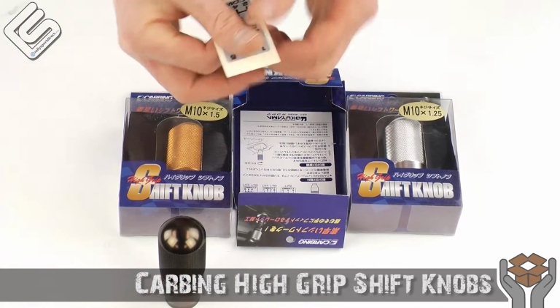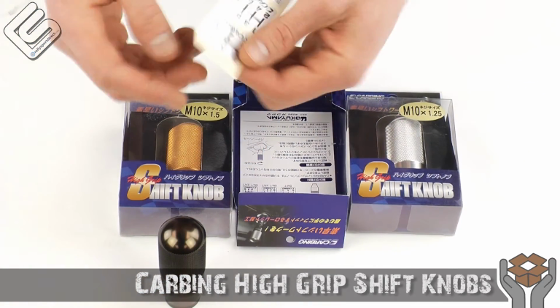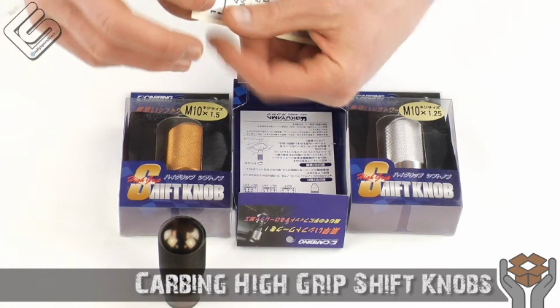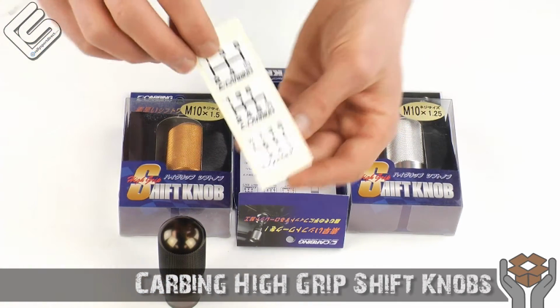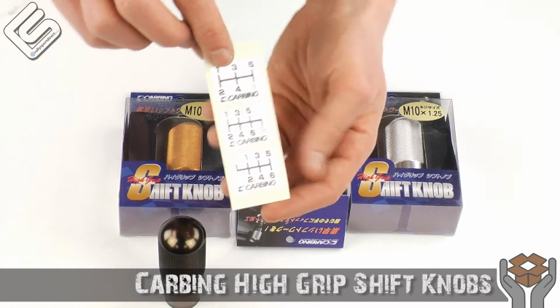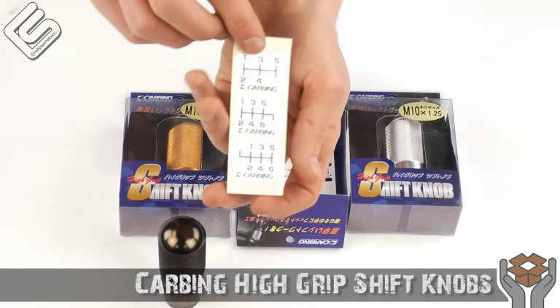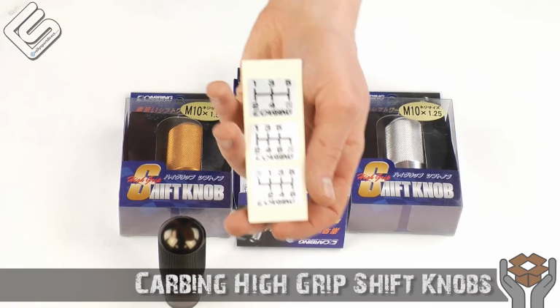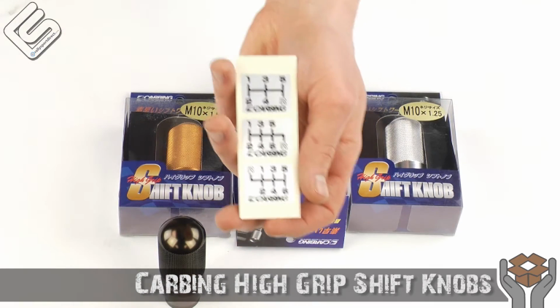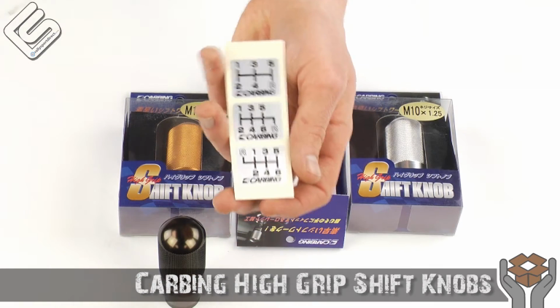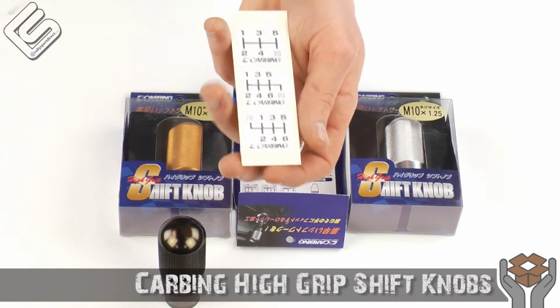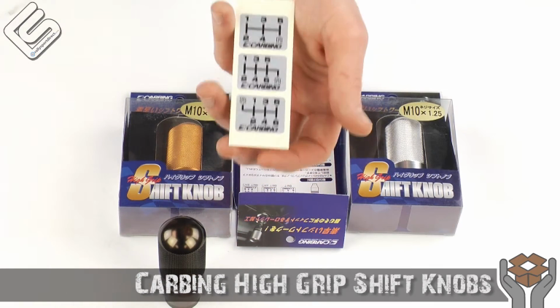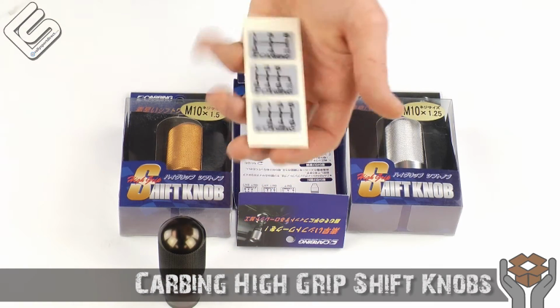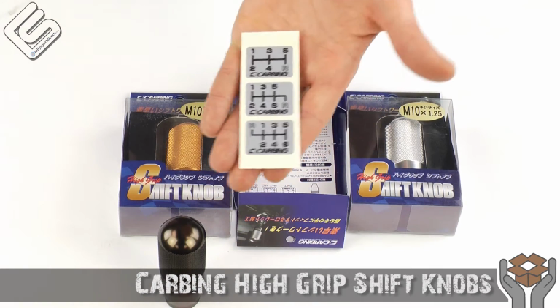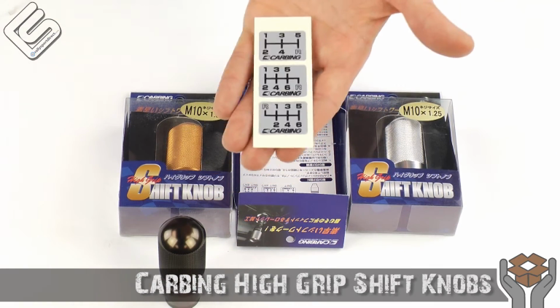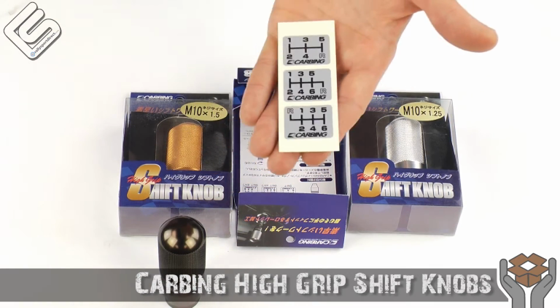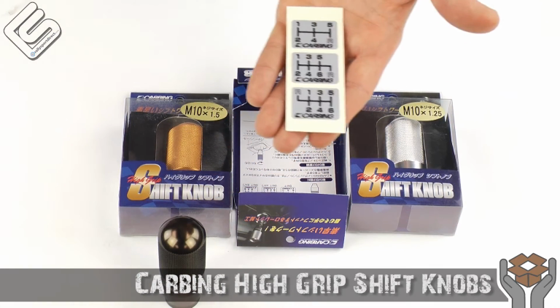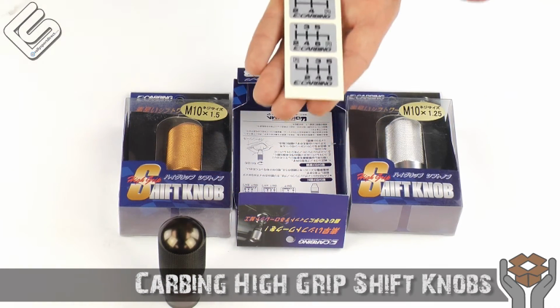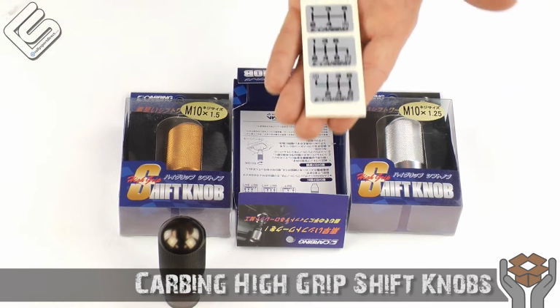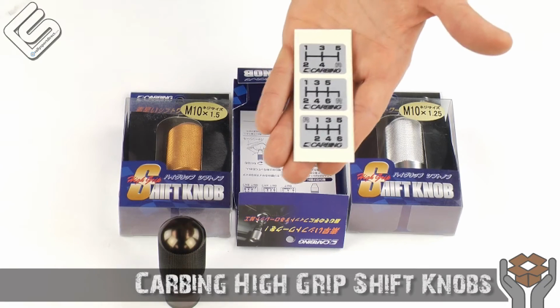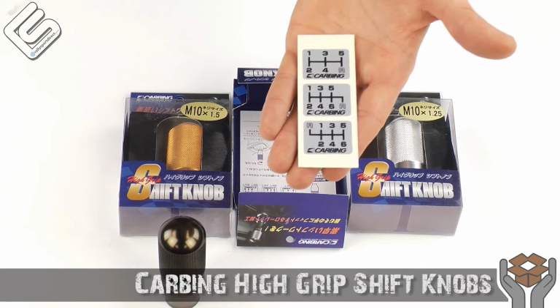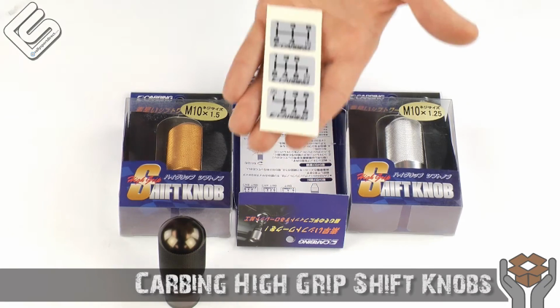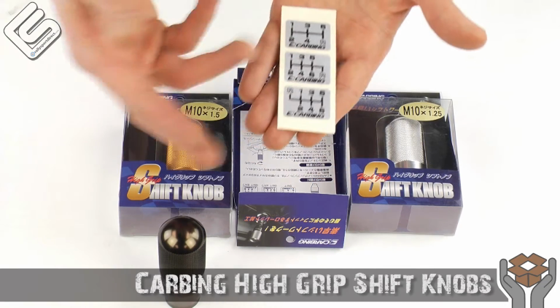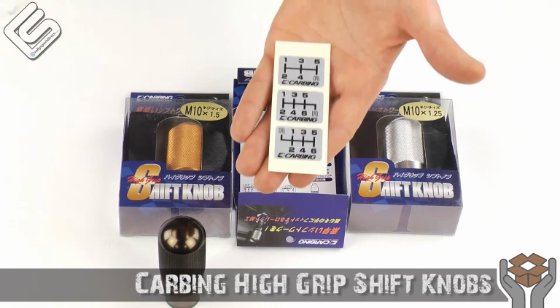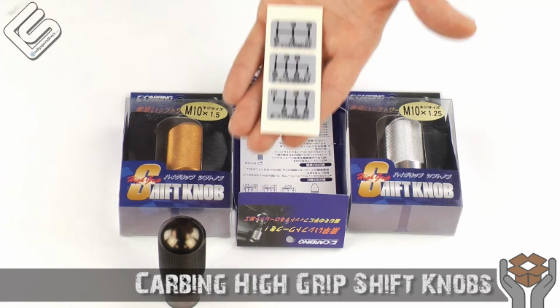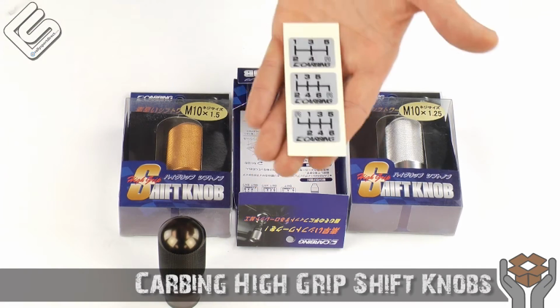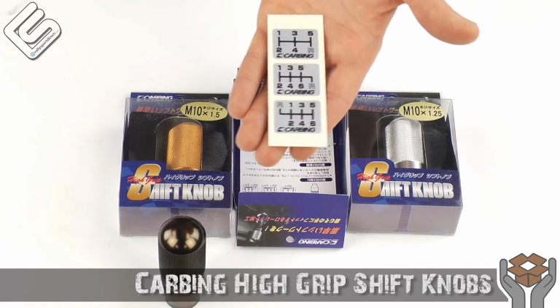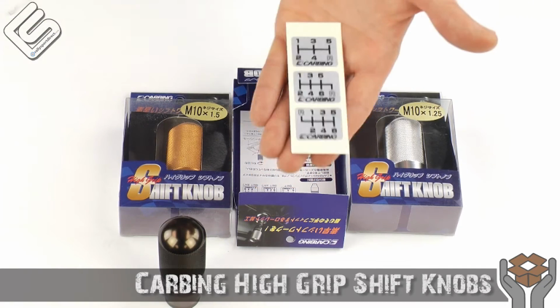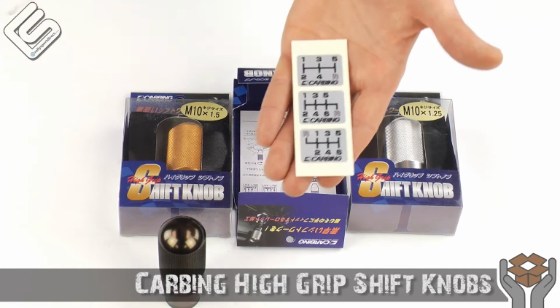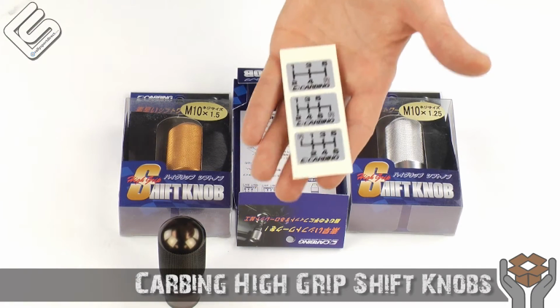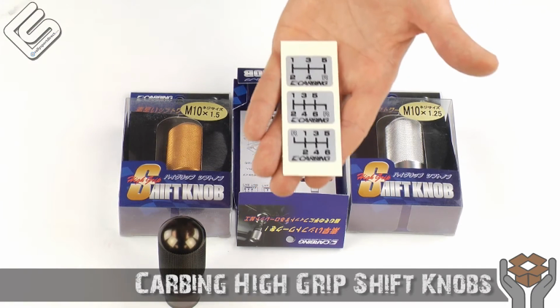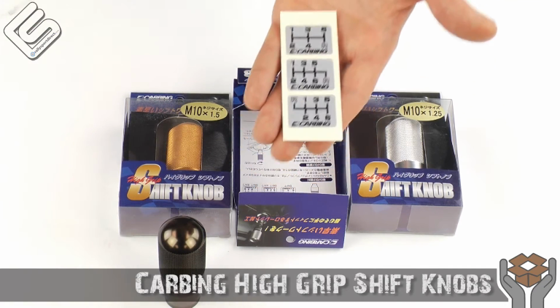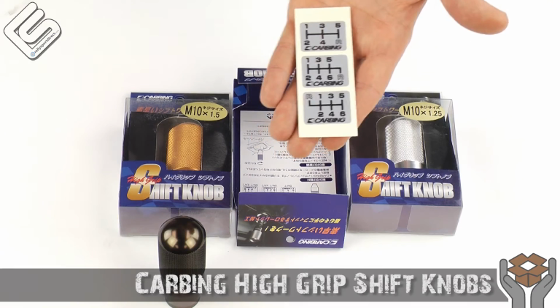The other thing I like about this is it comes with three different shift patterns. So no longer do you have to buy a specific shift knob just to get the specific shift pattern. It'll come with all three, which should suit most vehicles, so you shouldn't have a problem with that.